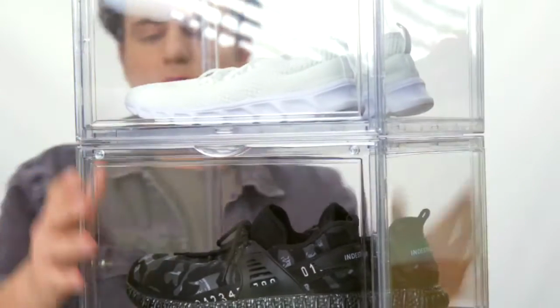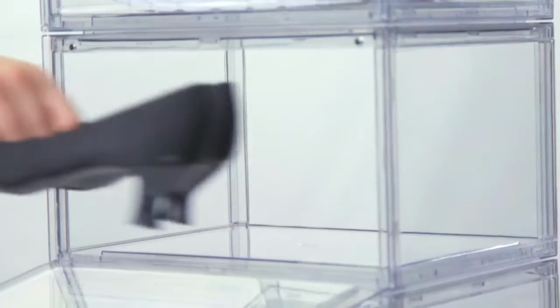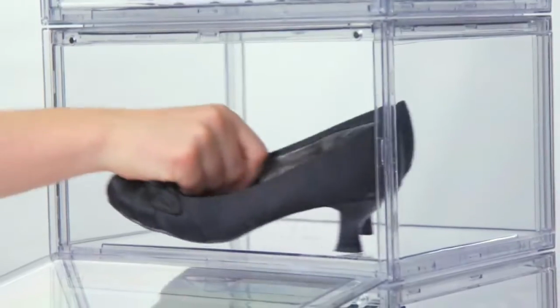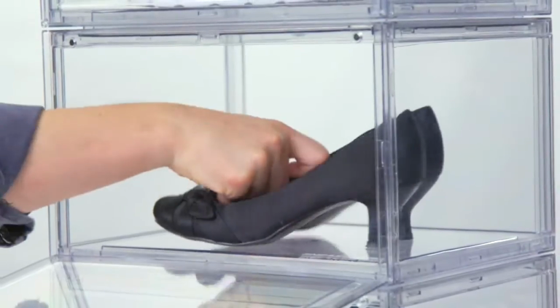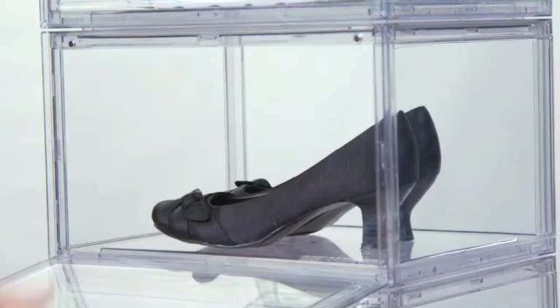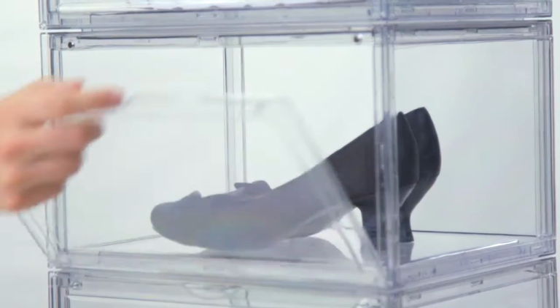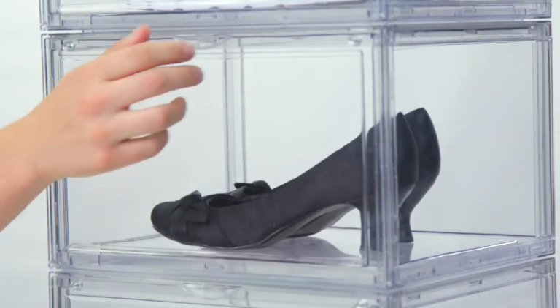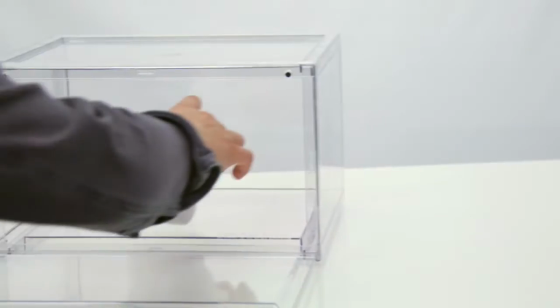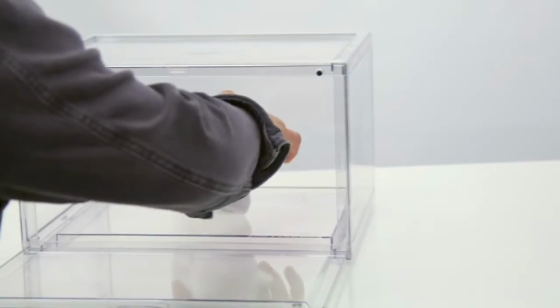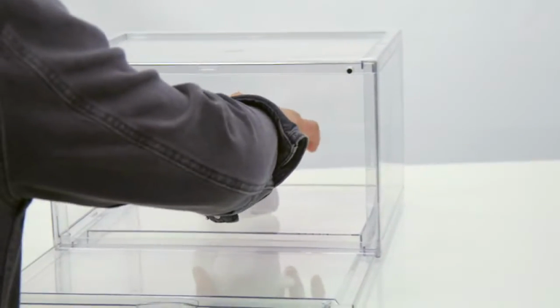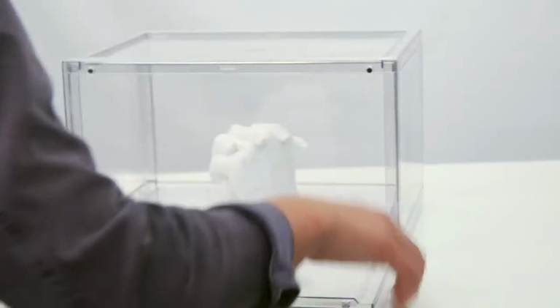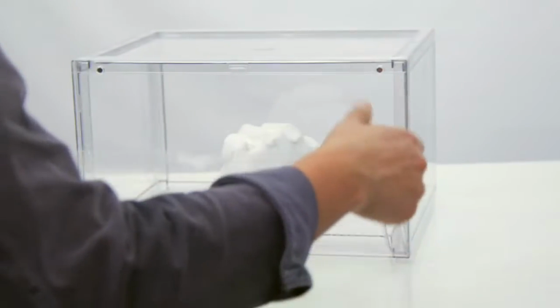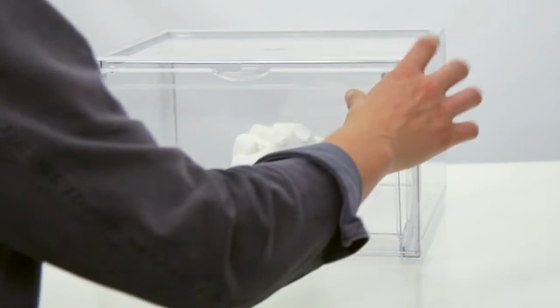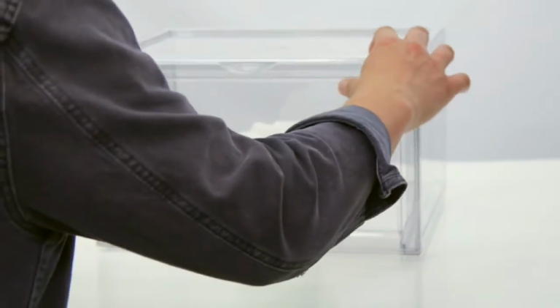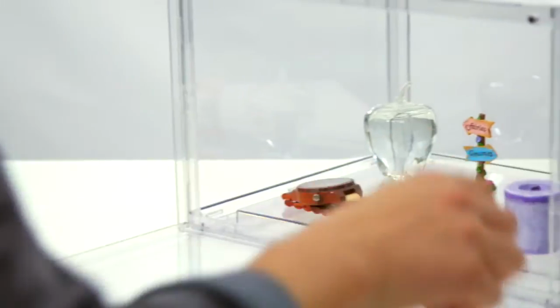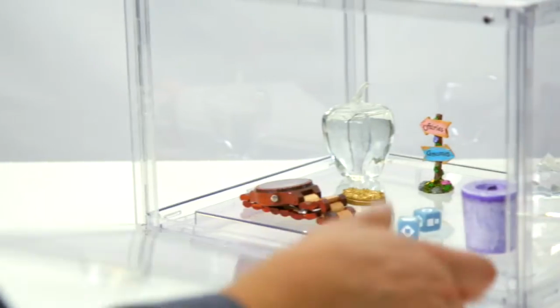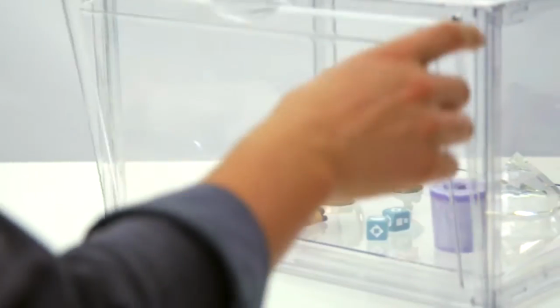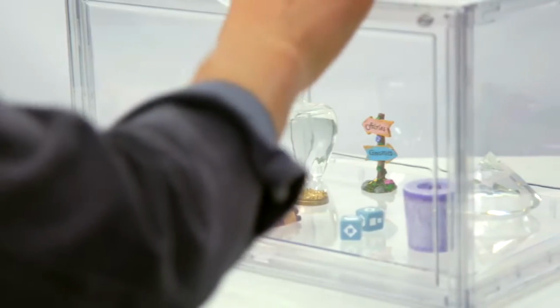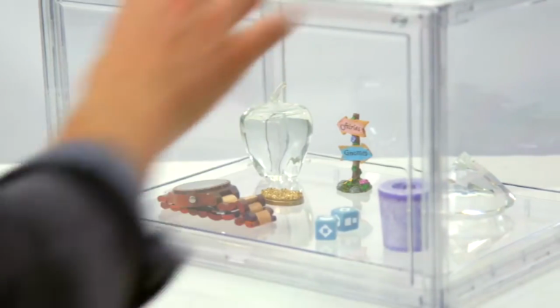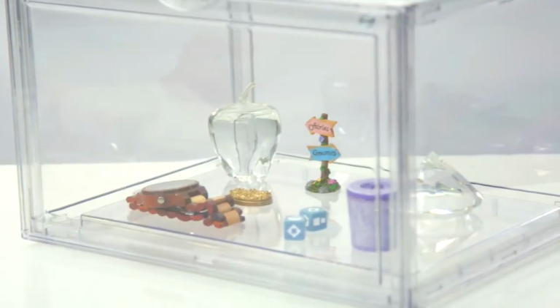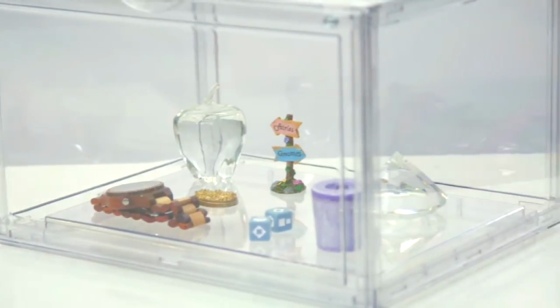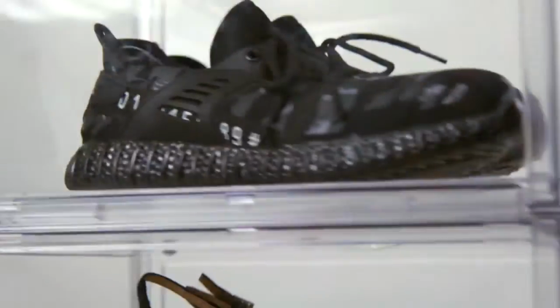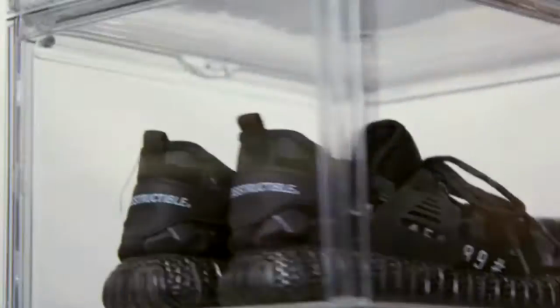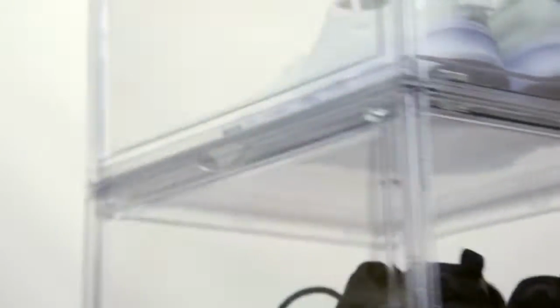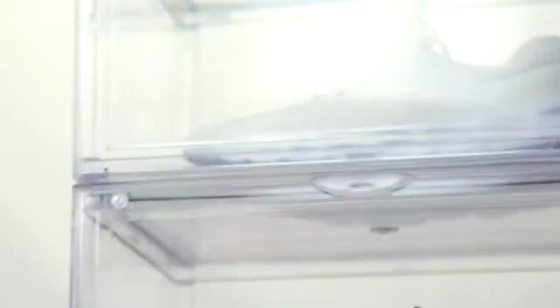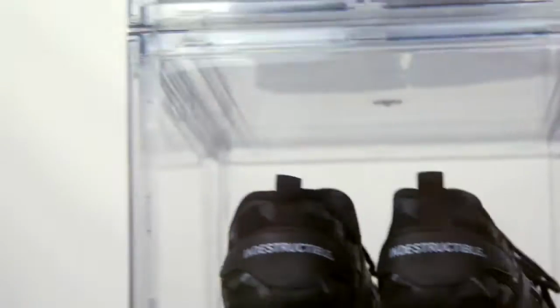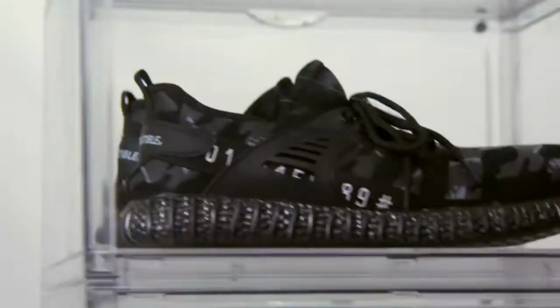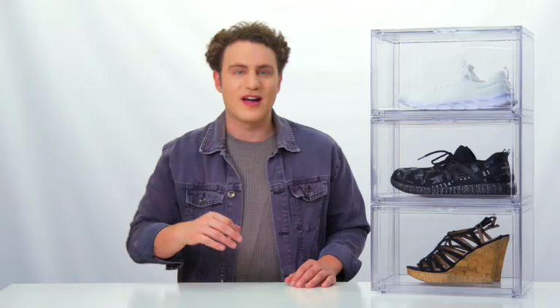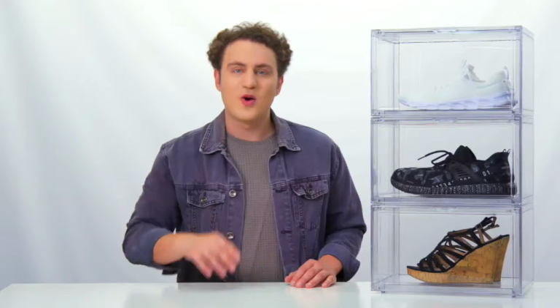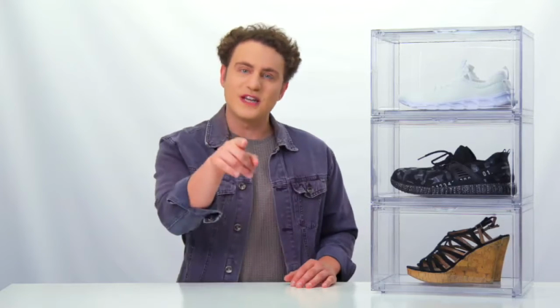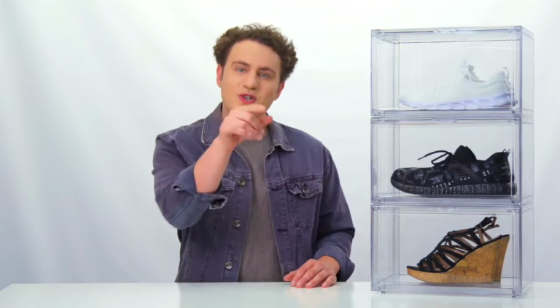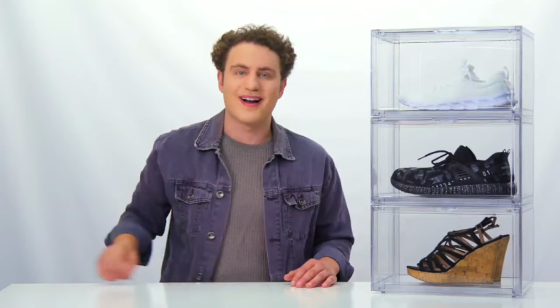Sneaker View is not just a shoe box — it's also a very nice display case for any items you collect, like Legos, action figures, footballs, and so much more. Experience a designer product for real sneaker heads with the Sneaker View shoe box.